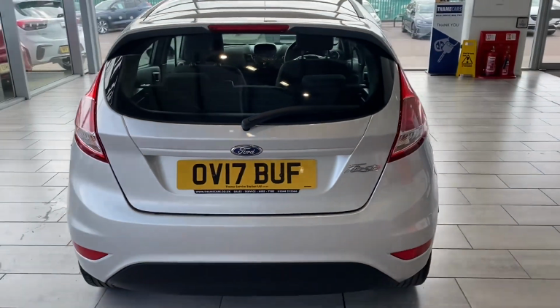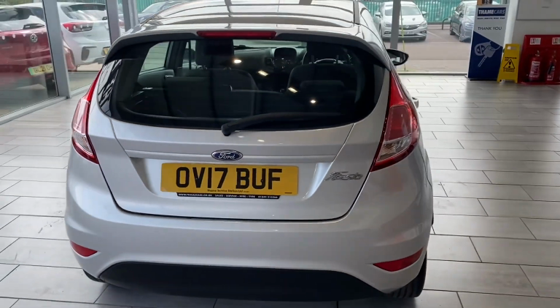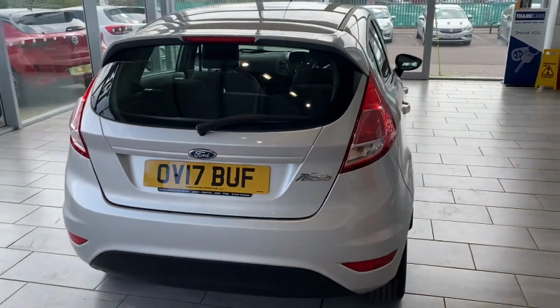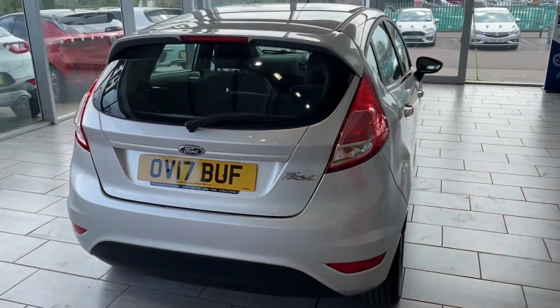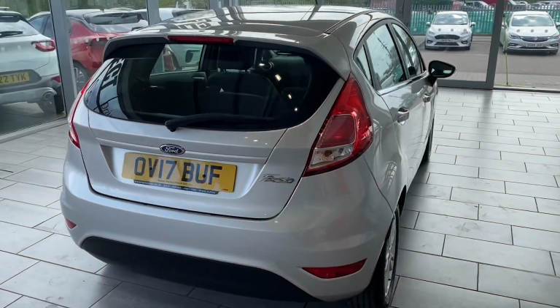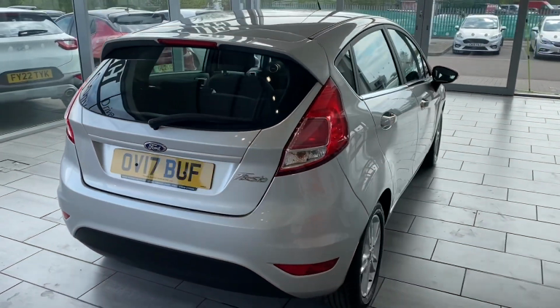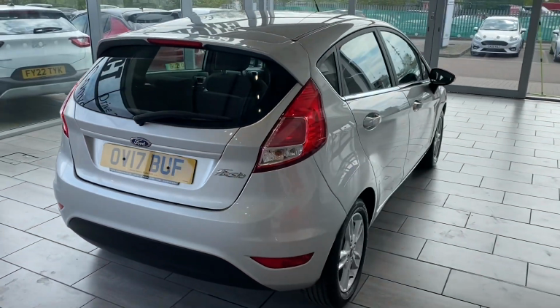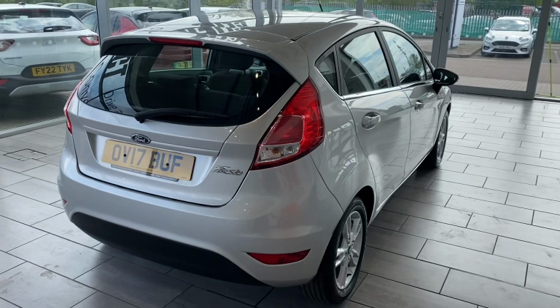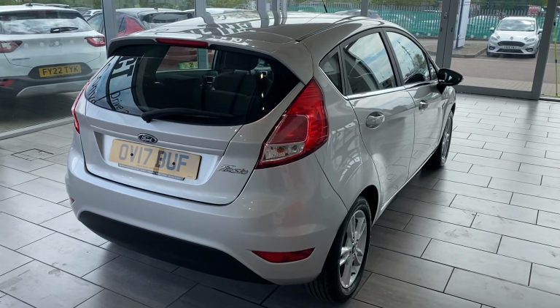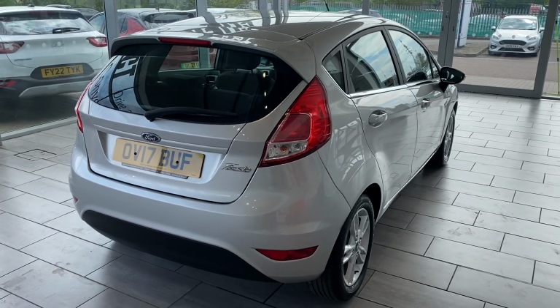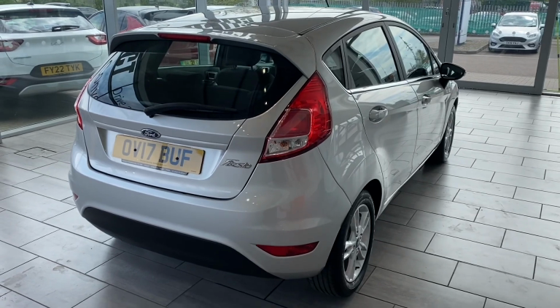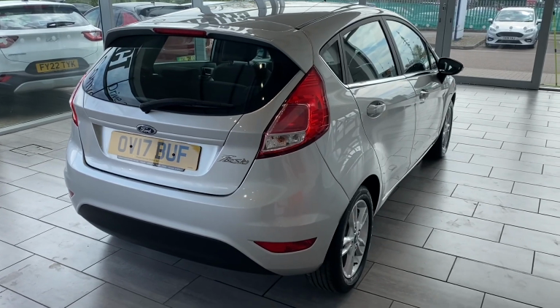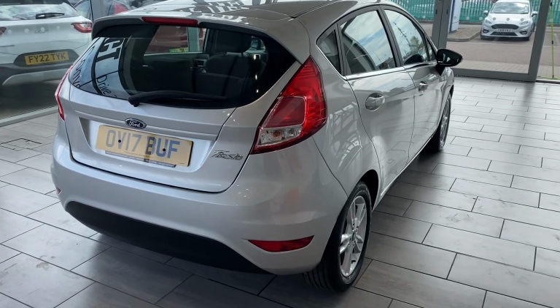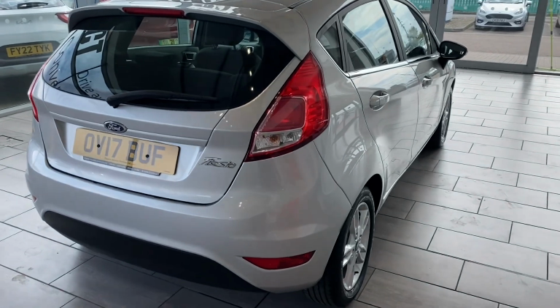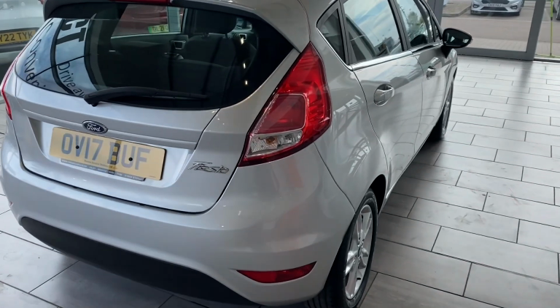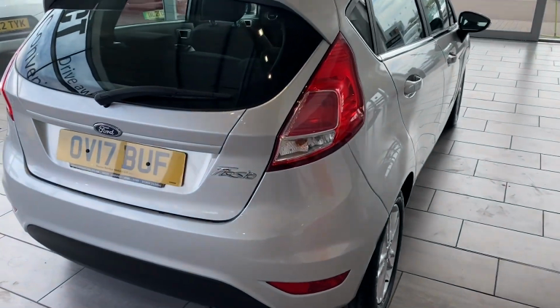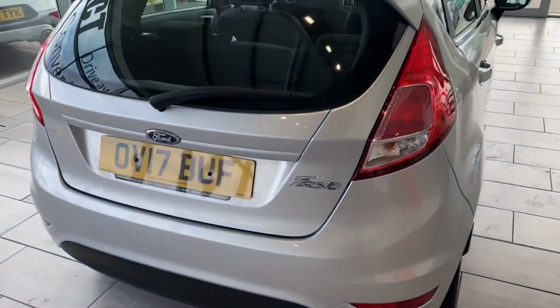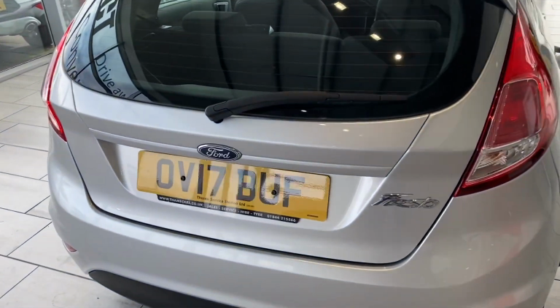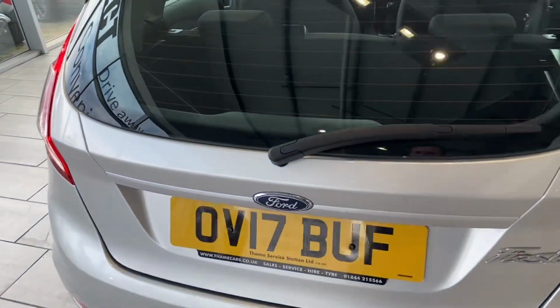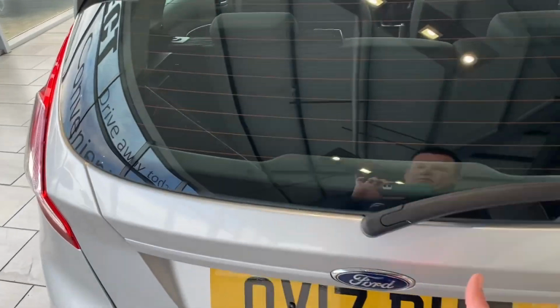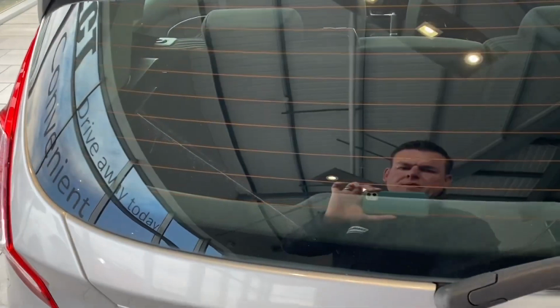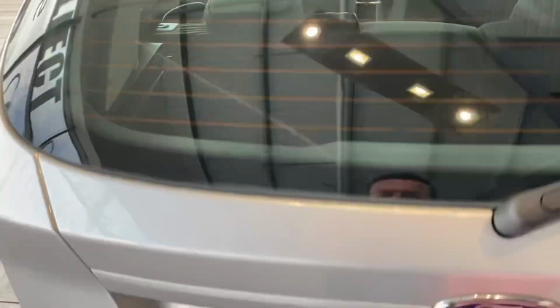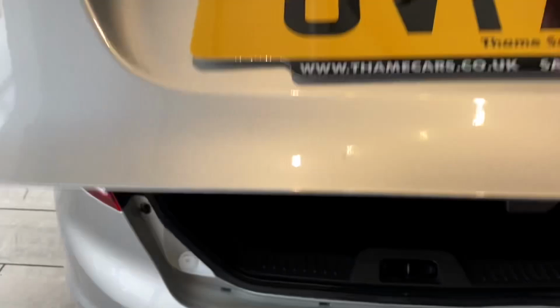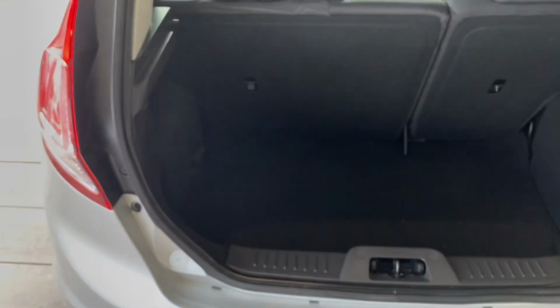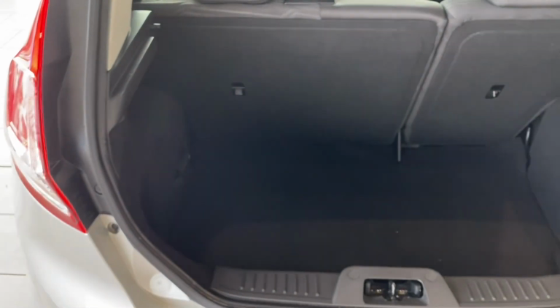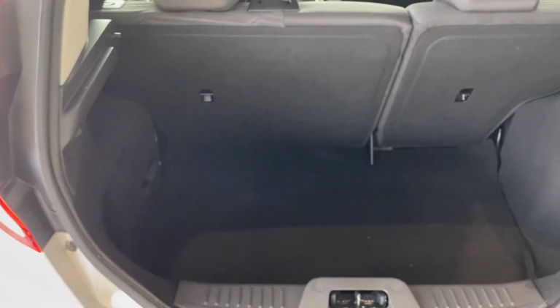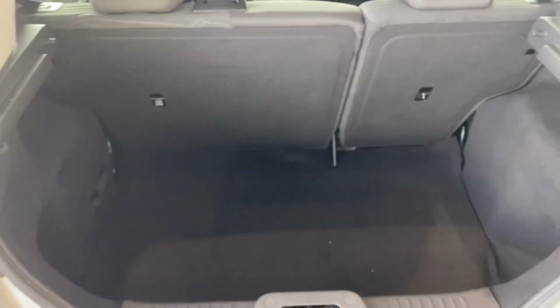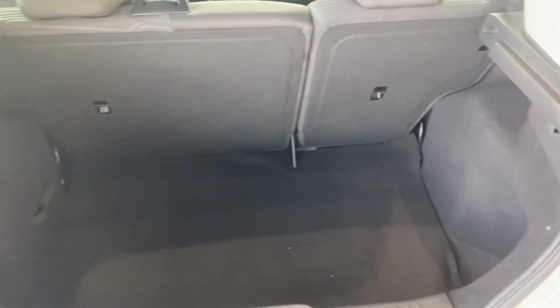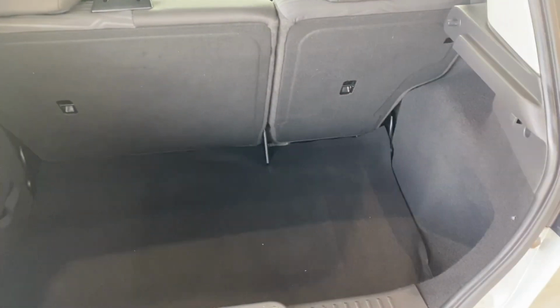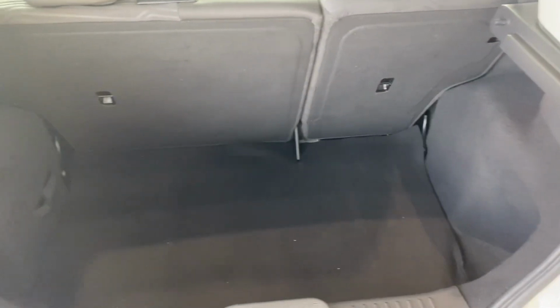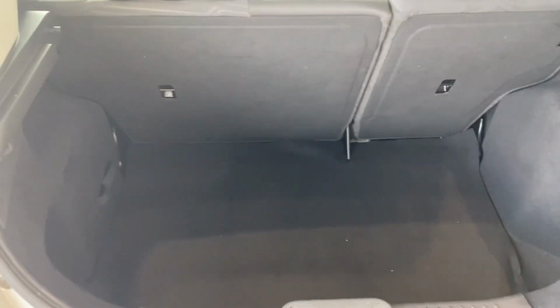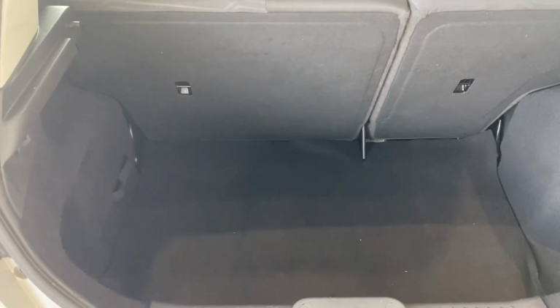The 1.25 engine is cheaper to insure than the ZTEC EcoBoost engine — that's the one-litre turbo — whereas this is the 1.25 petrol. So it's a bit easier going on insurance costs, which does make it a better Fiesta for younger drivers.